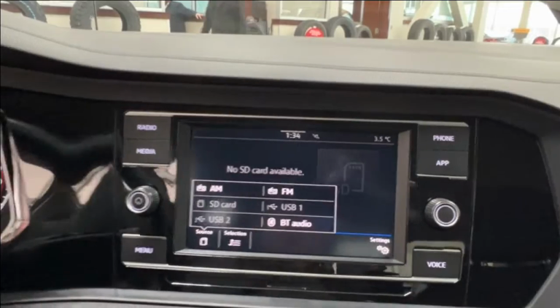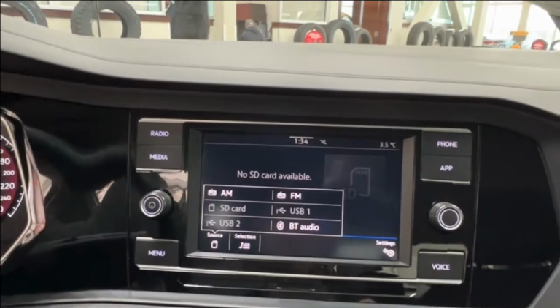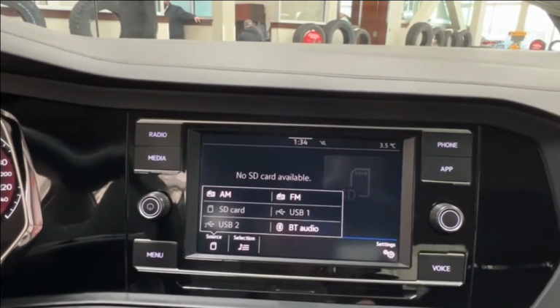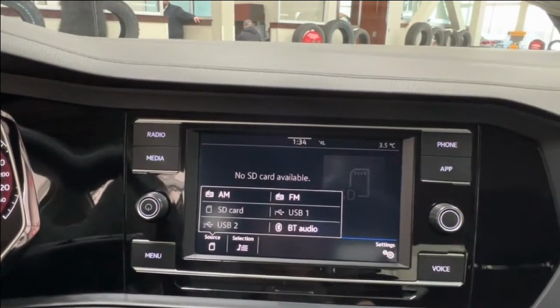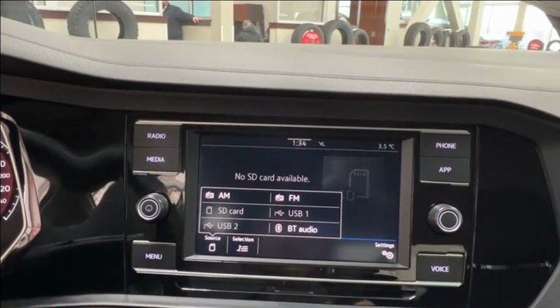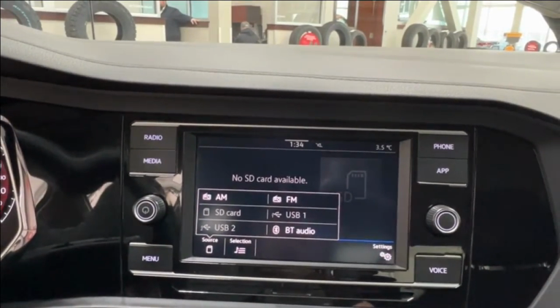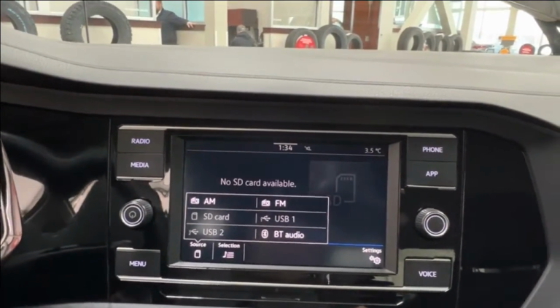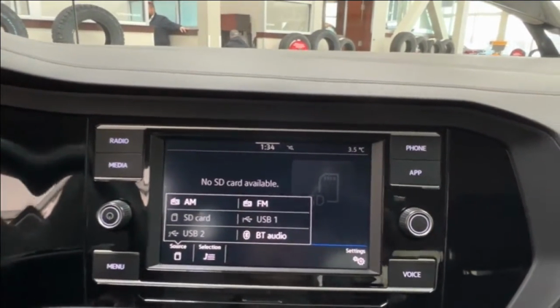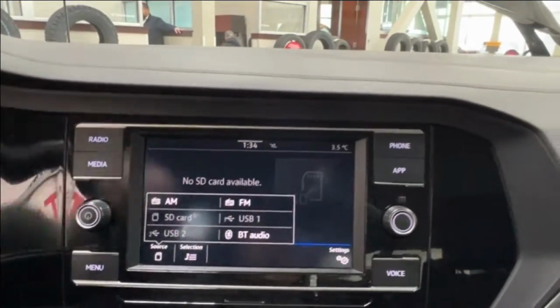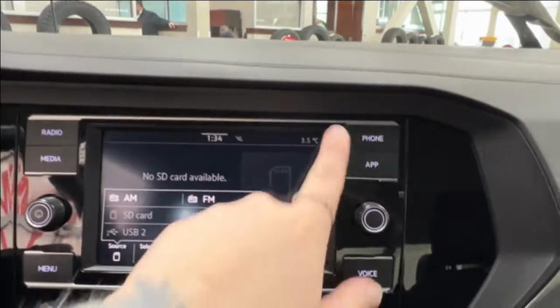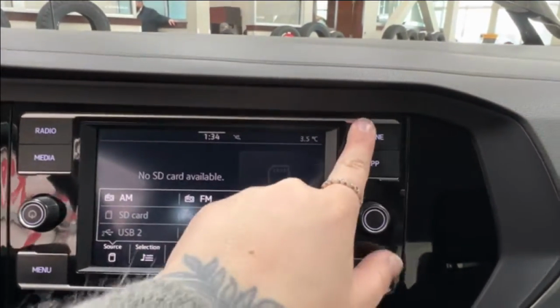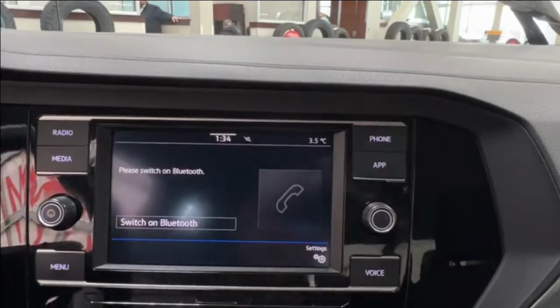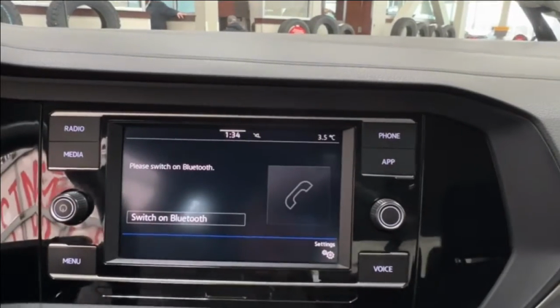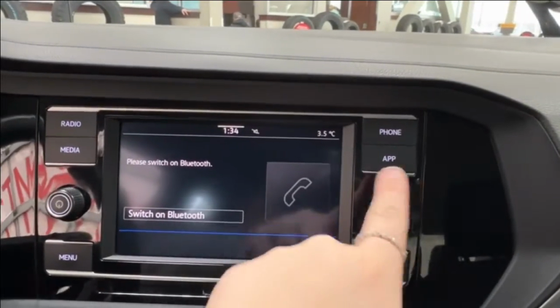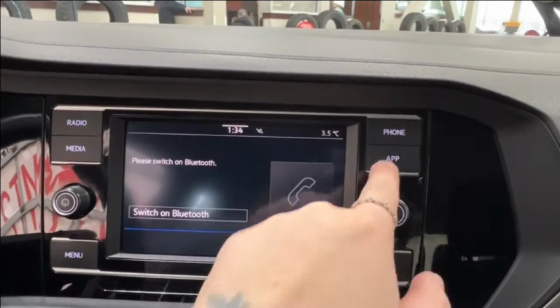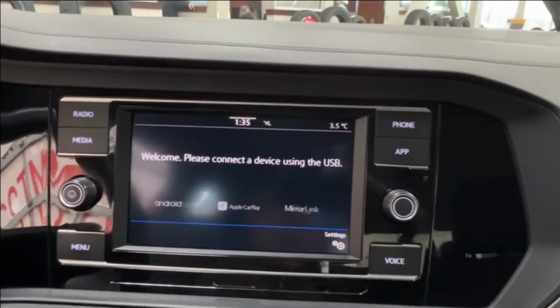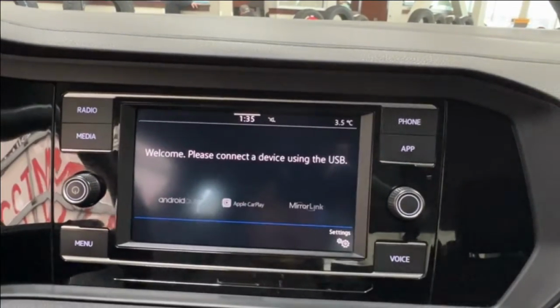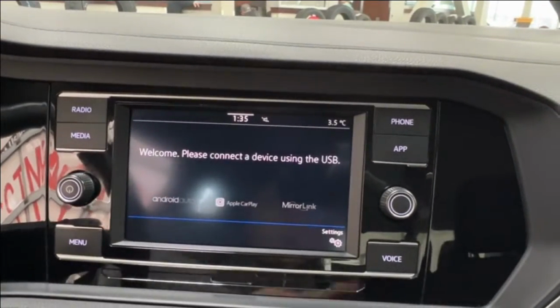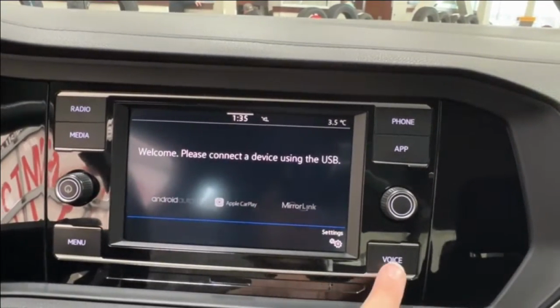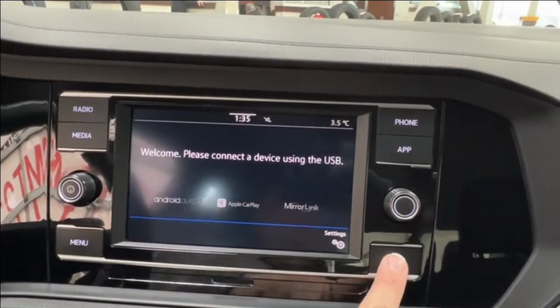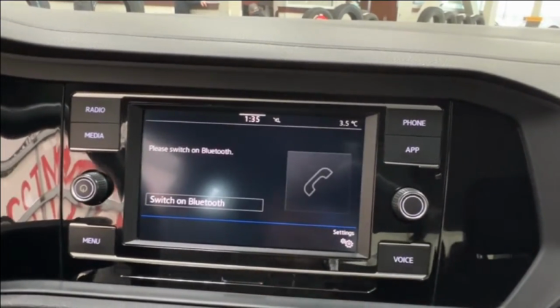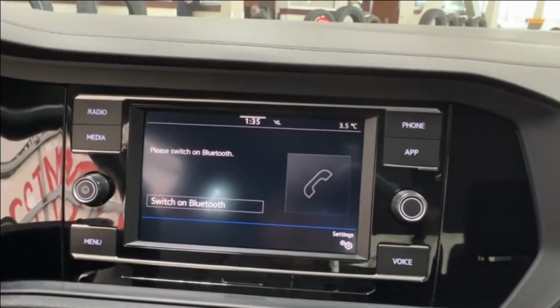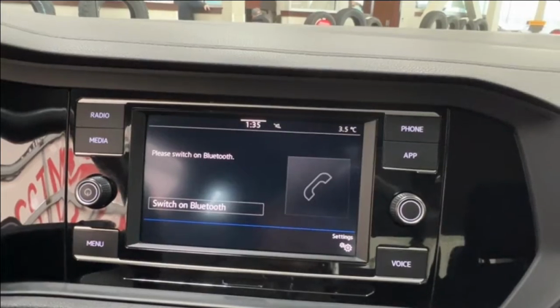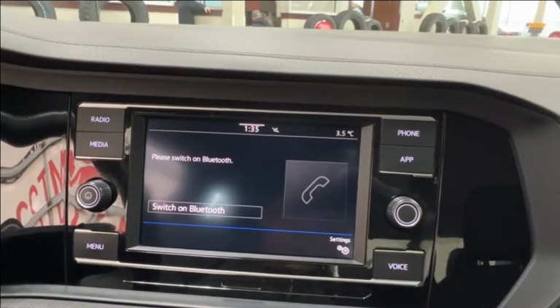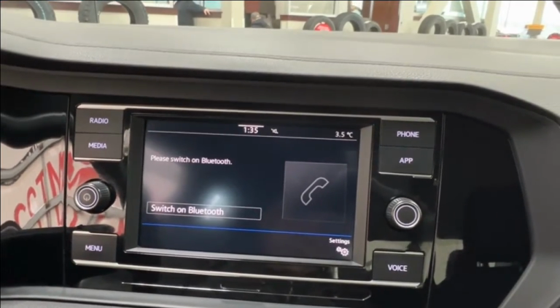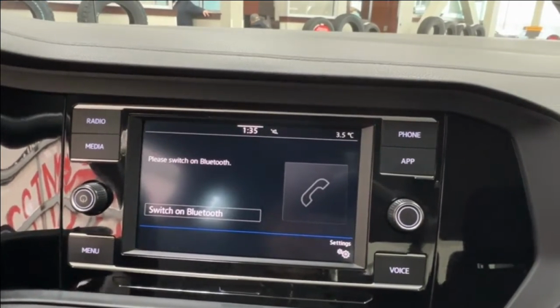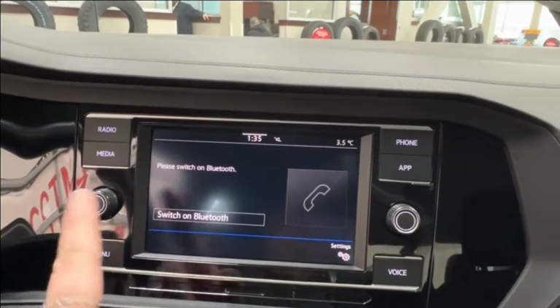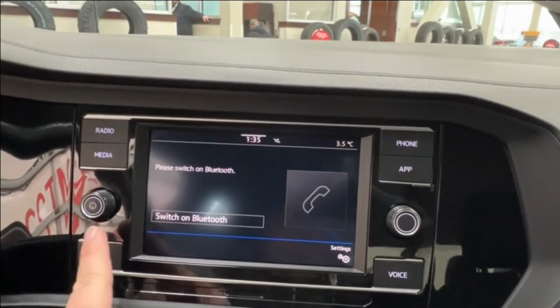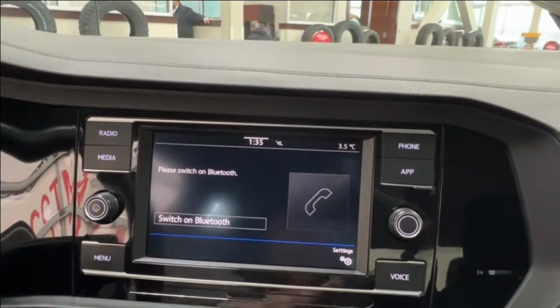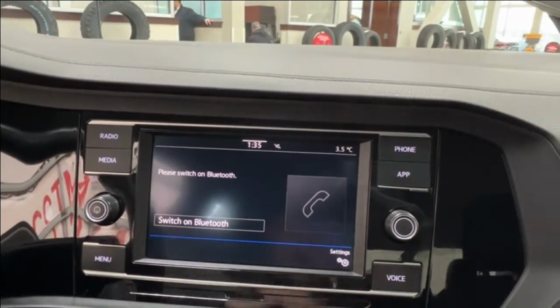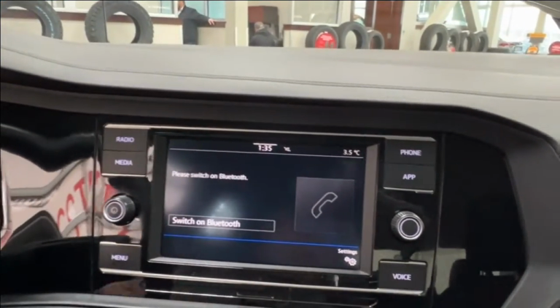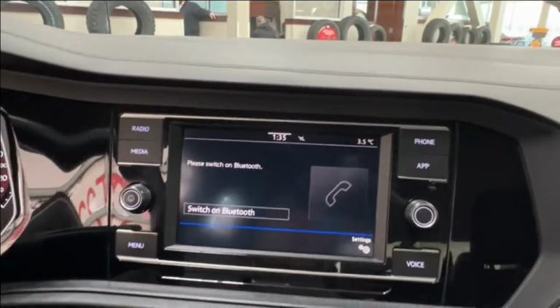Bluetooth connectivity includes Android Auto and Apple CarPlay. On the right-hand side in the phone menu is where you have your phone connectivity, with optional apps you can connect through, and voice command which works through Bluetooth. Volume control is on the left and tune scroll is on the right.